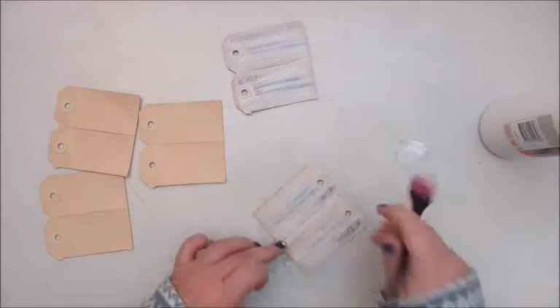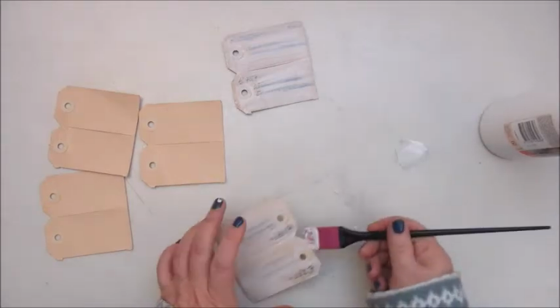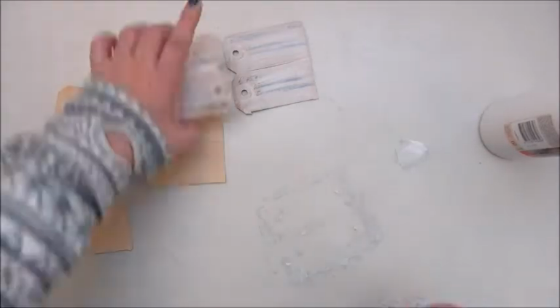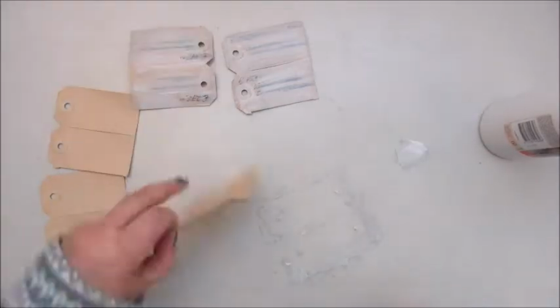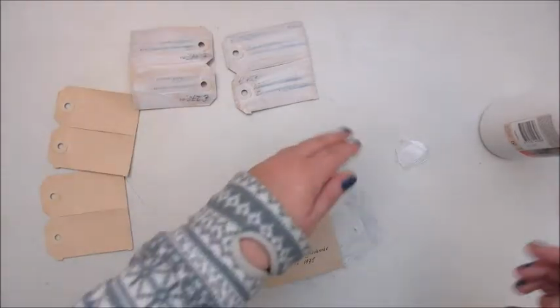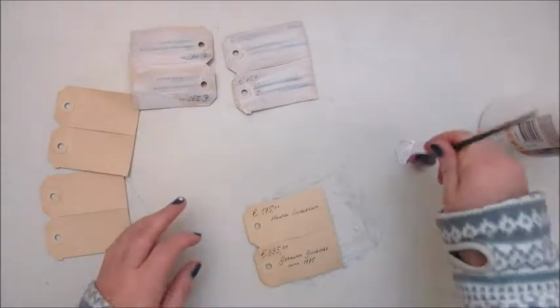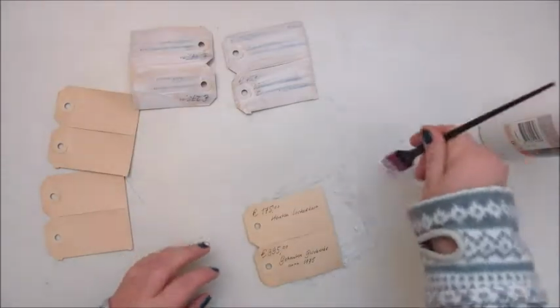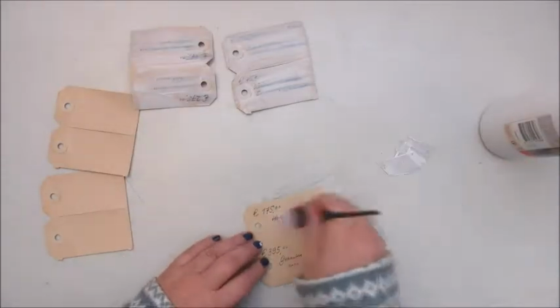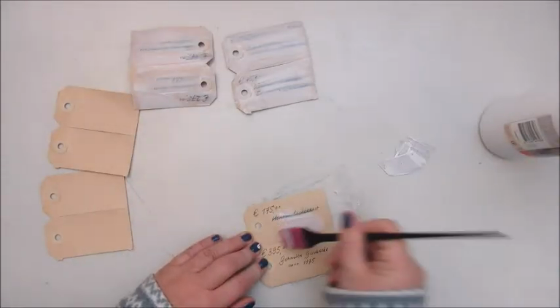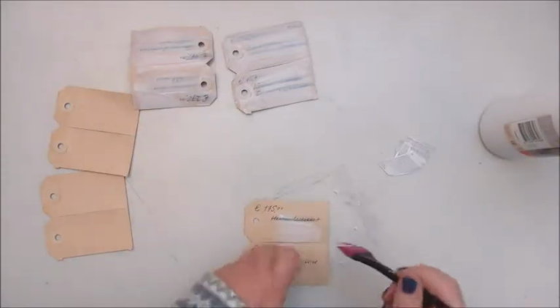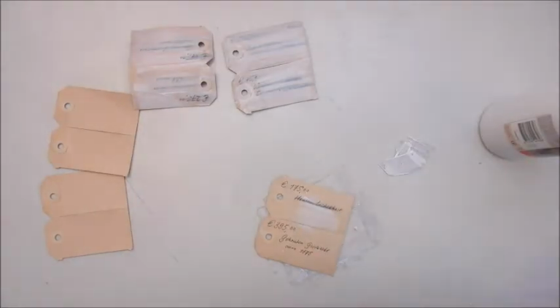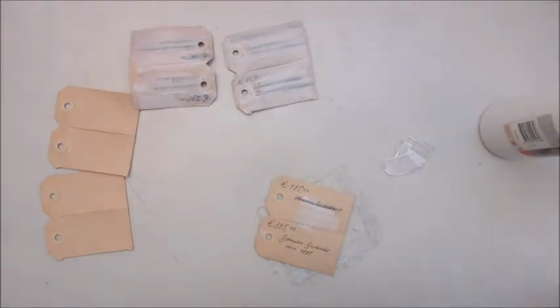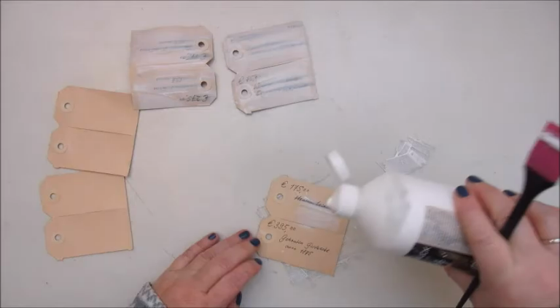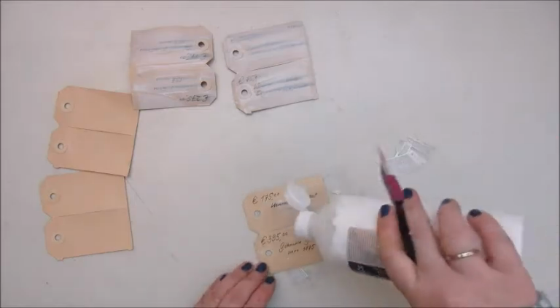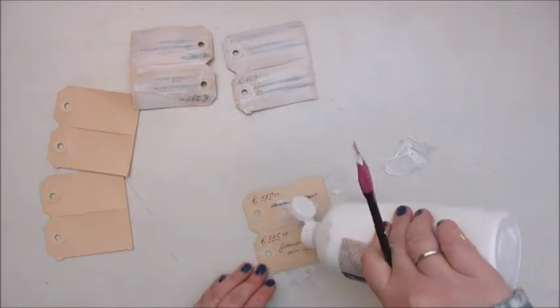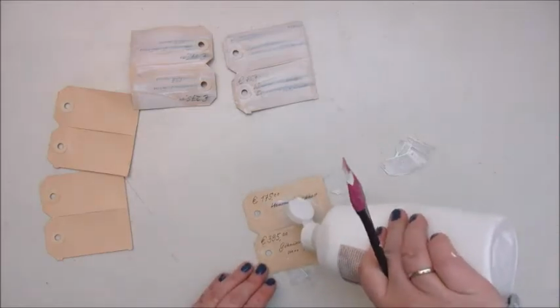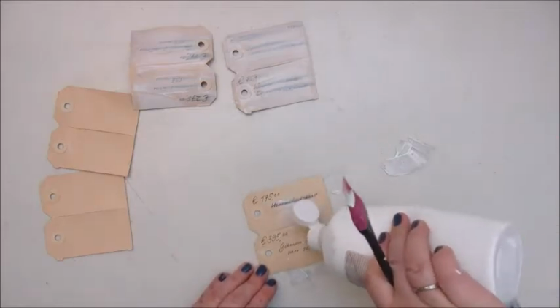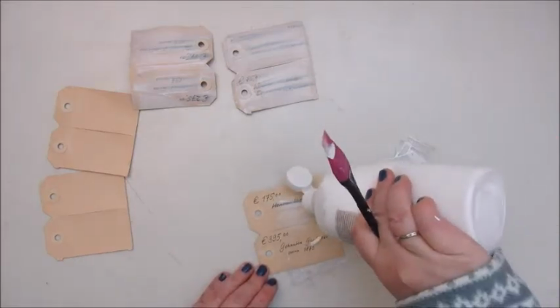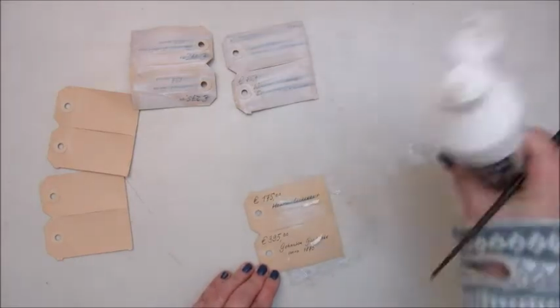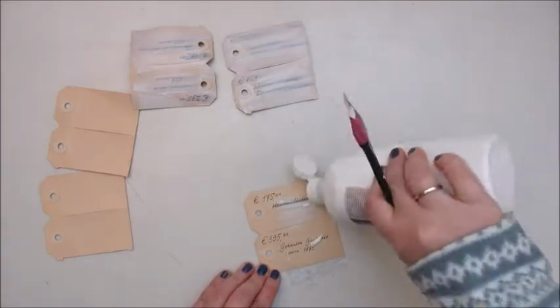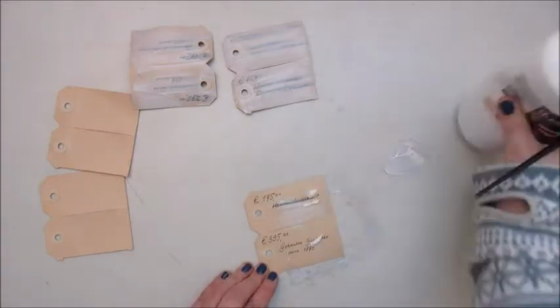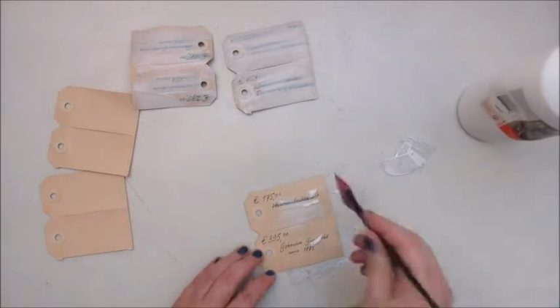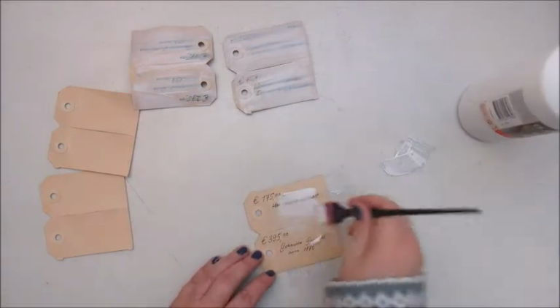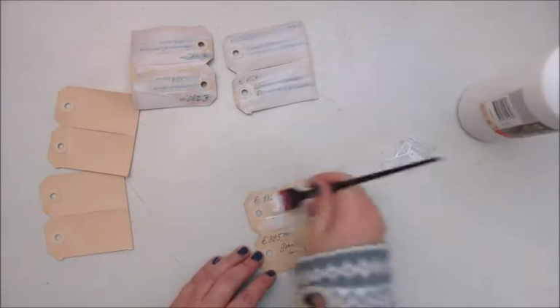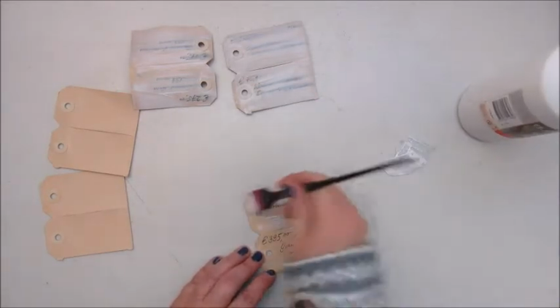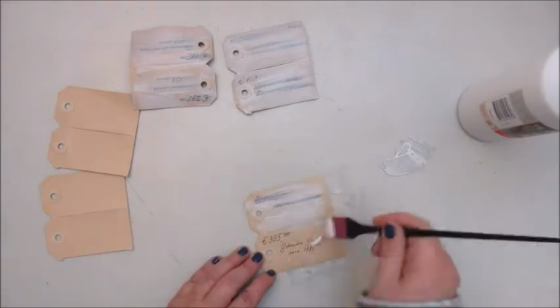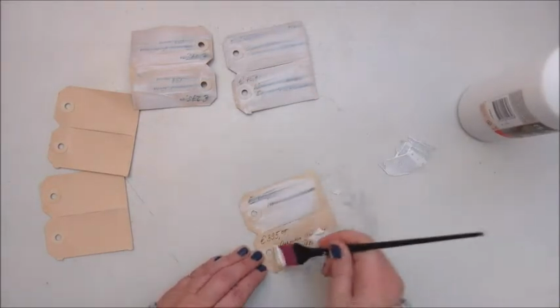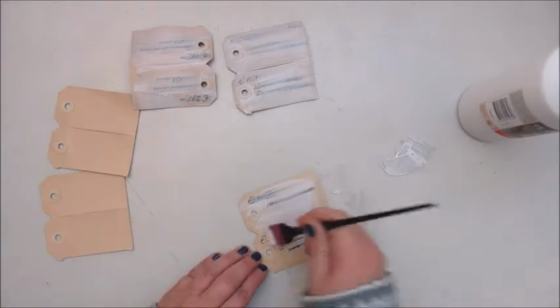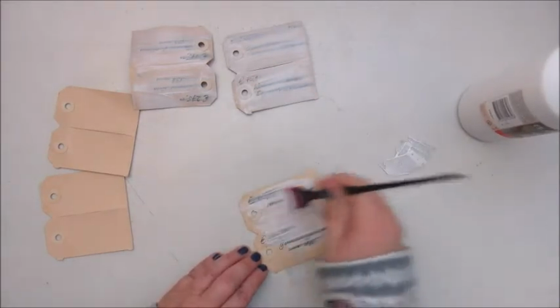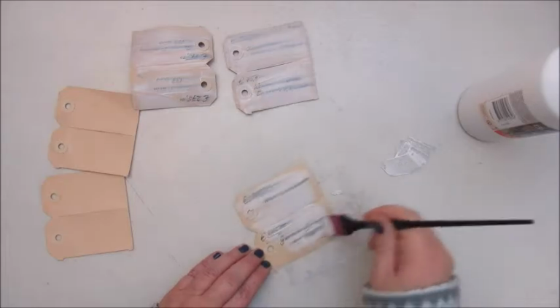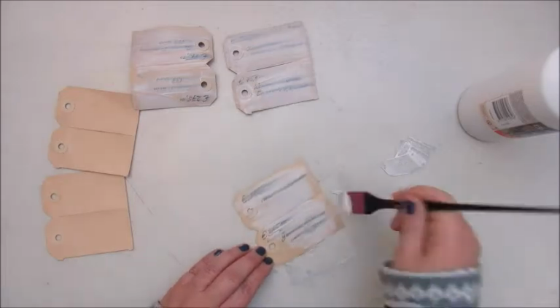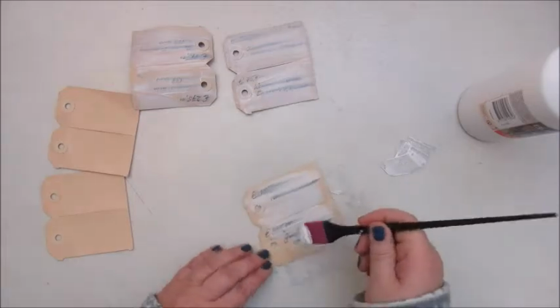I am gessoing the front and the back of the cards because I think that prevents them from buckling up all that much.